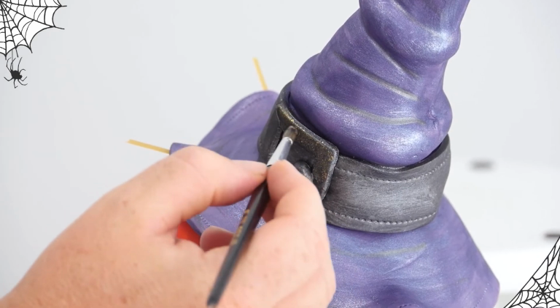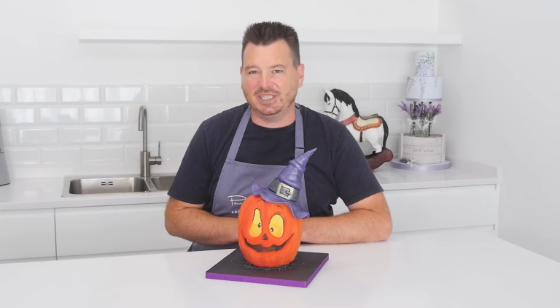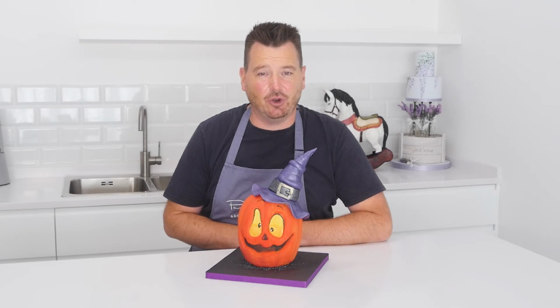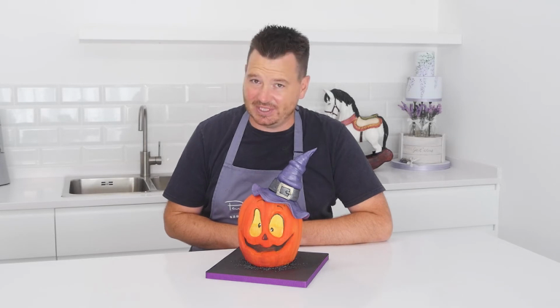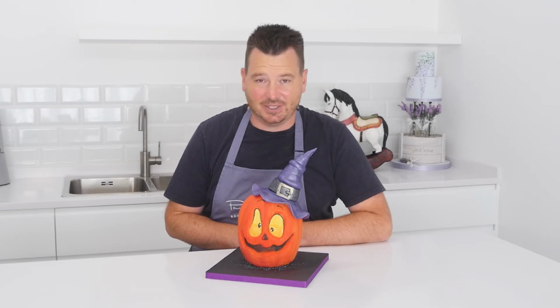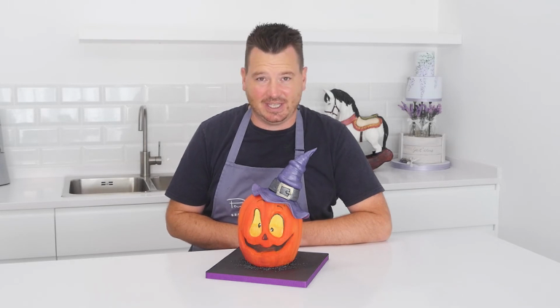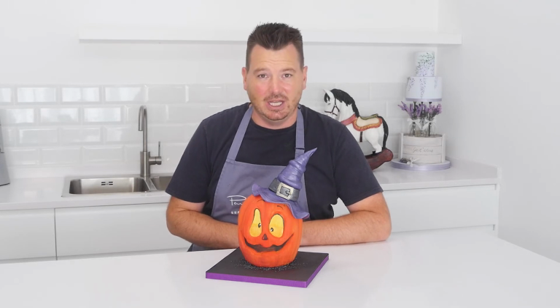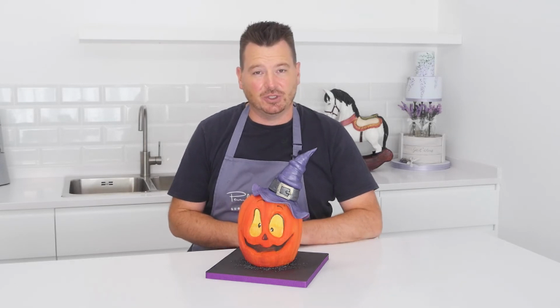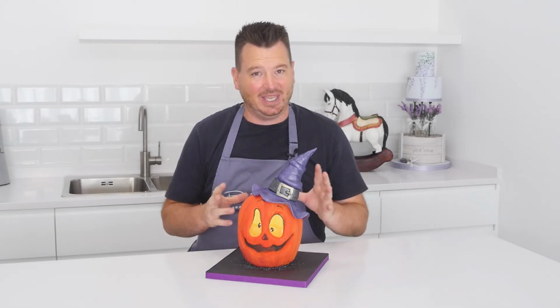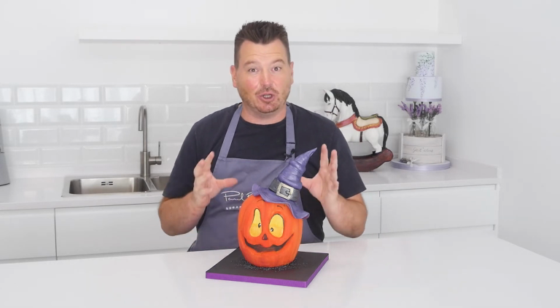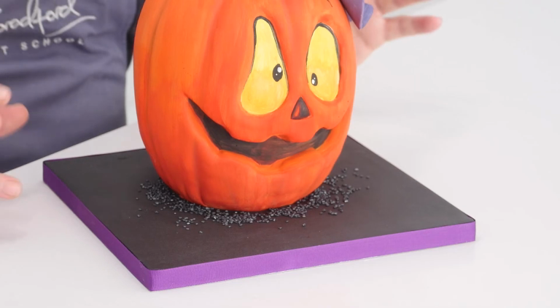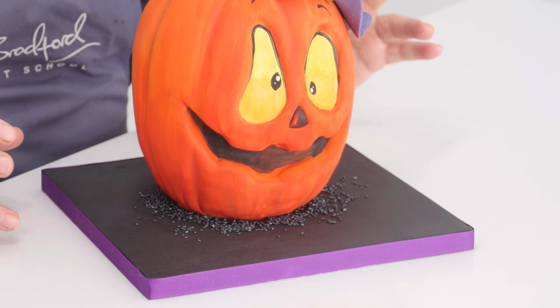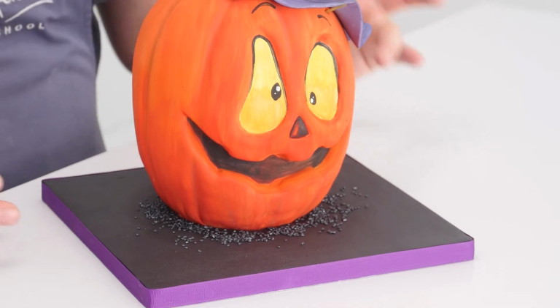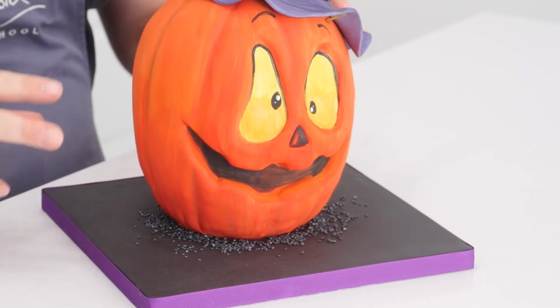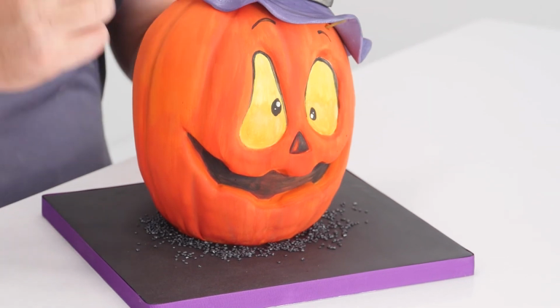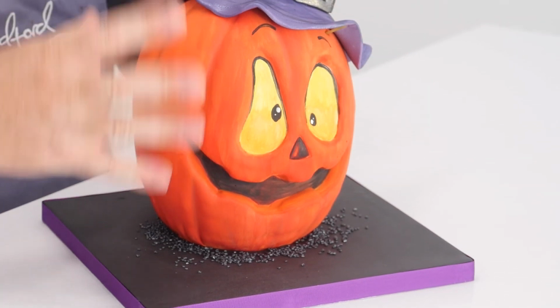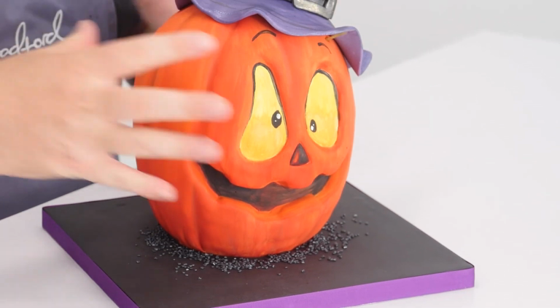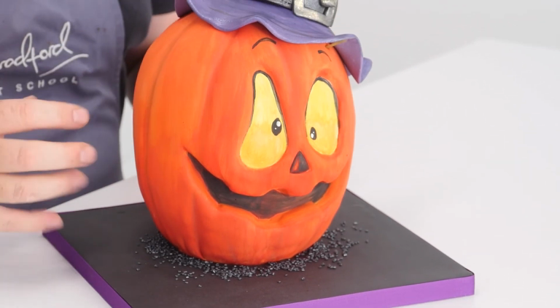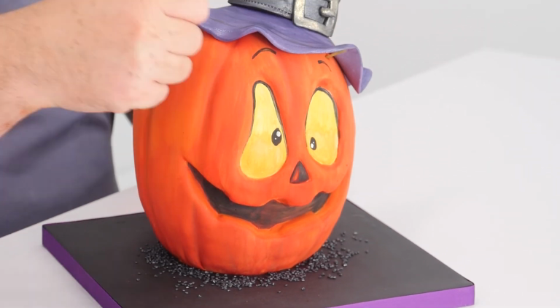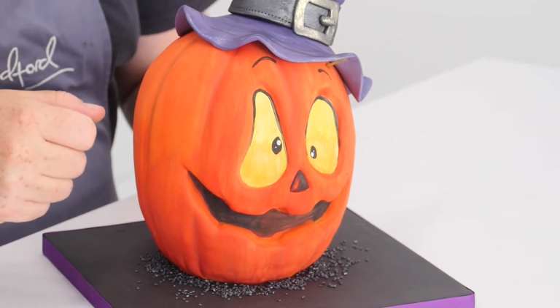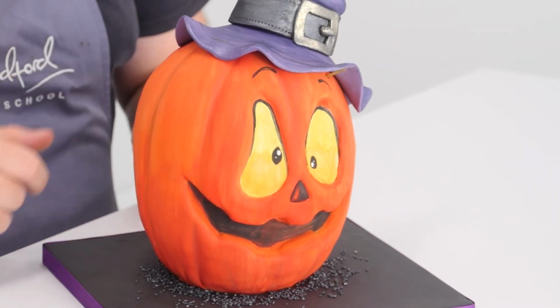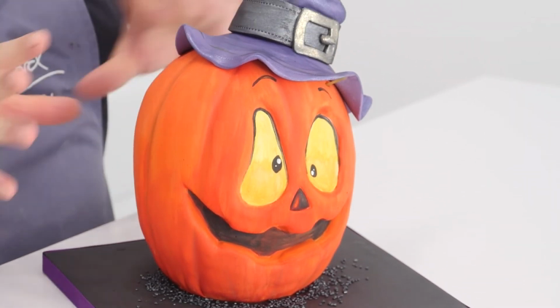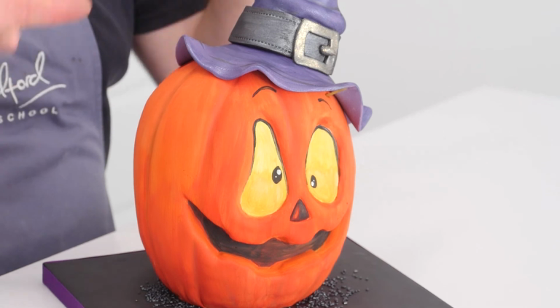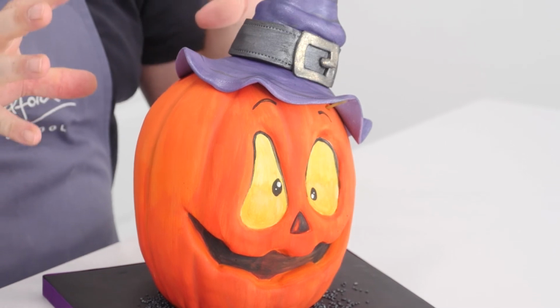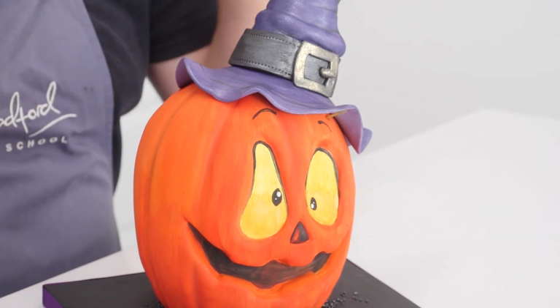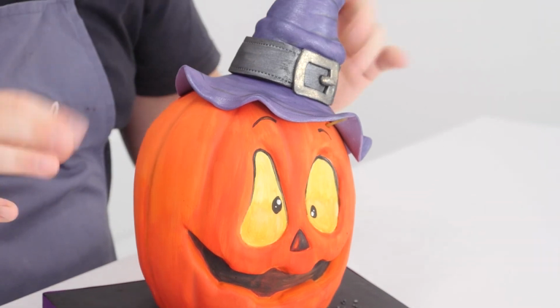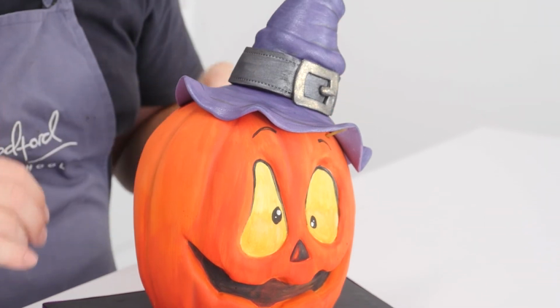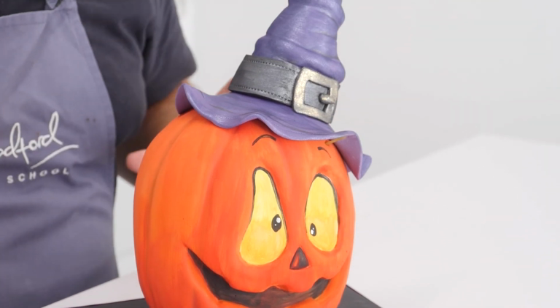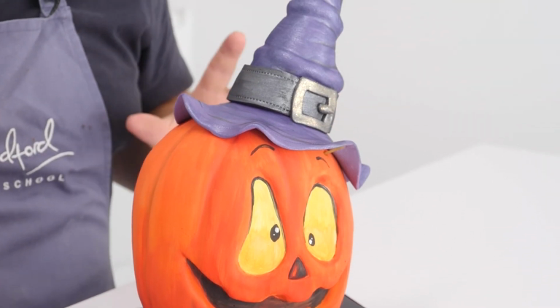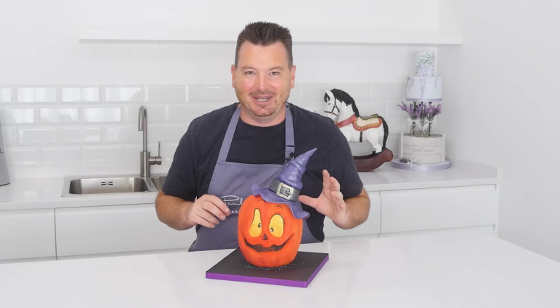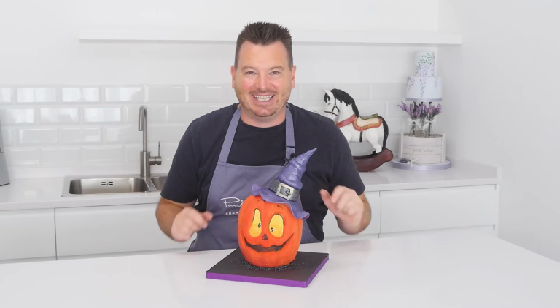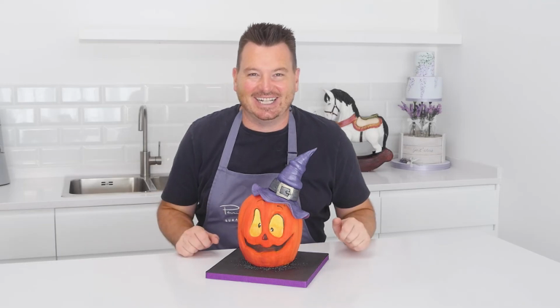So as you can see, I'm going to go through all different stages to create this cake. From using dome cakes, there's not much carving involved, ganashing, shaping the face, carving out the face, and of course all the little magical finishing touches like the hat and the little bits of sparkle. So come on, let's get started.